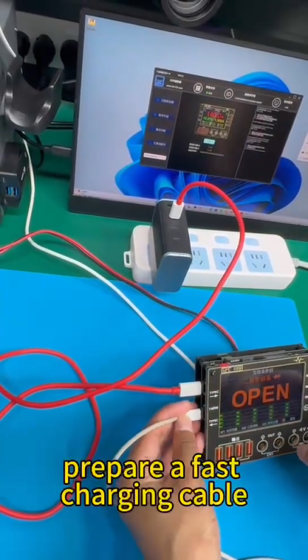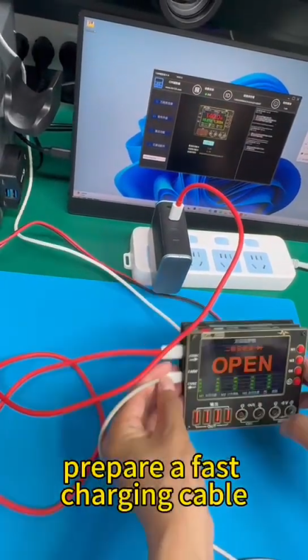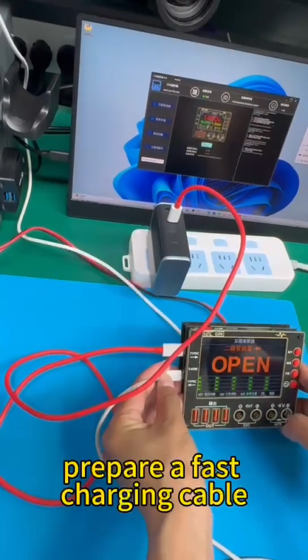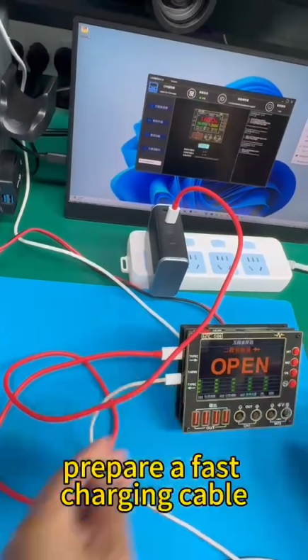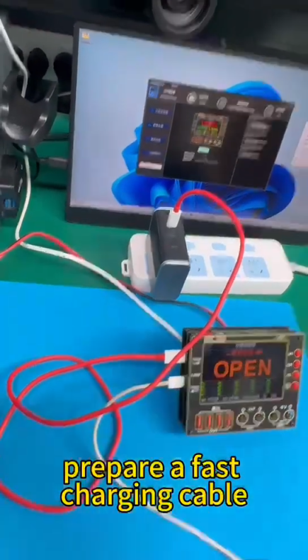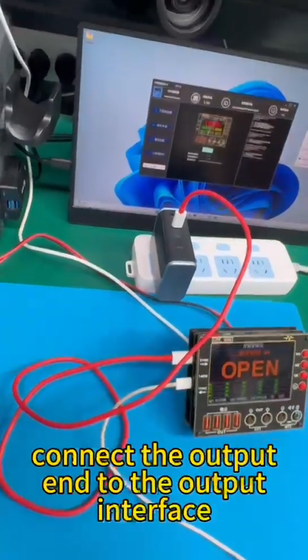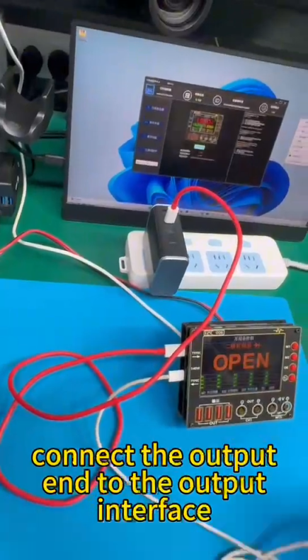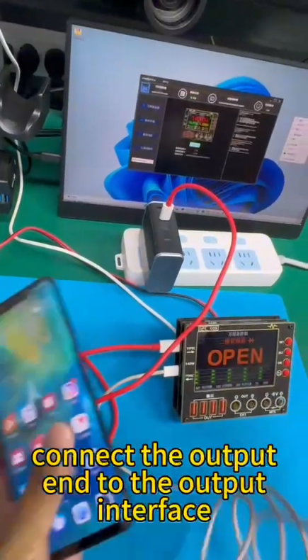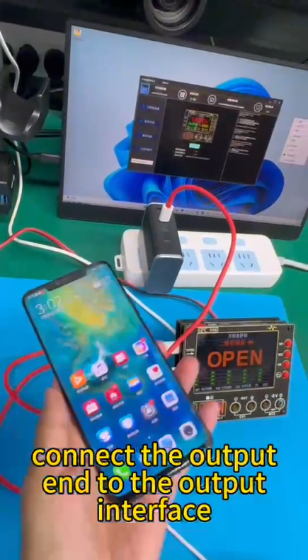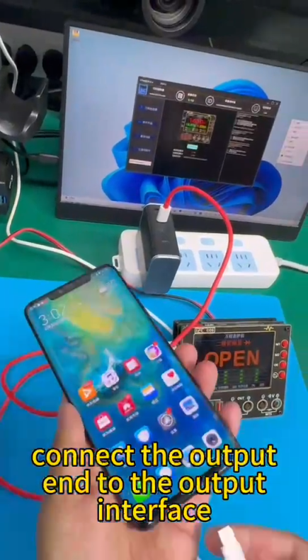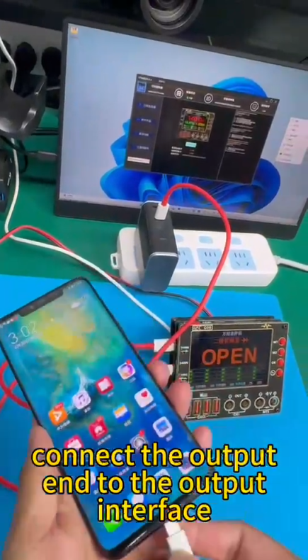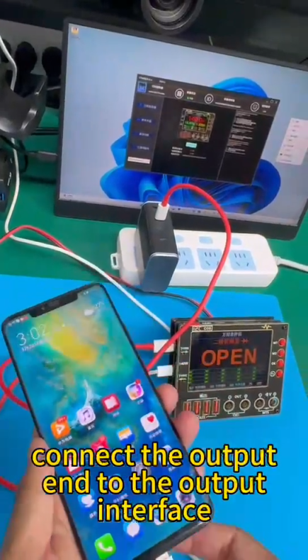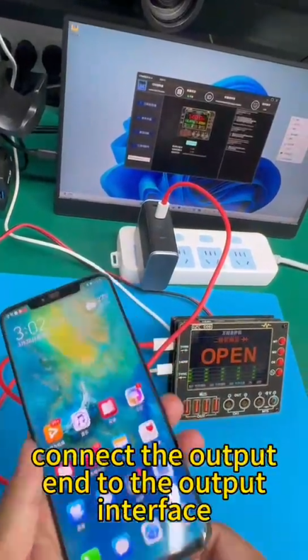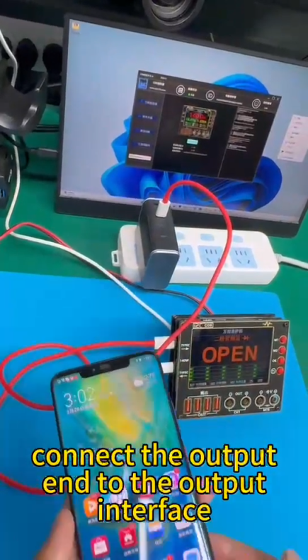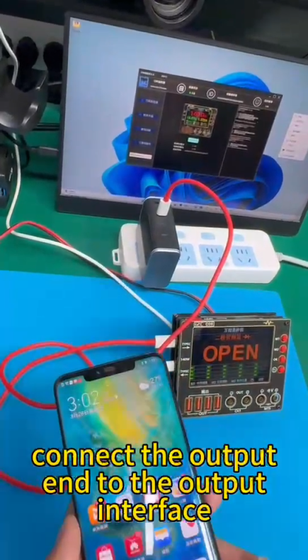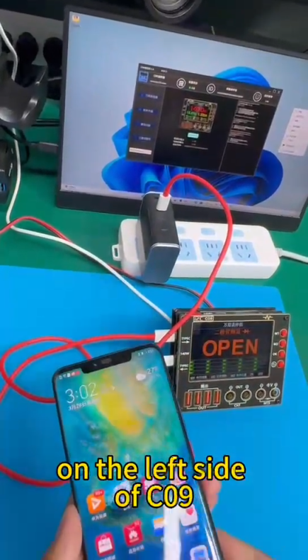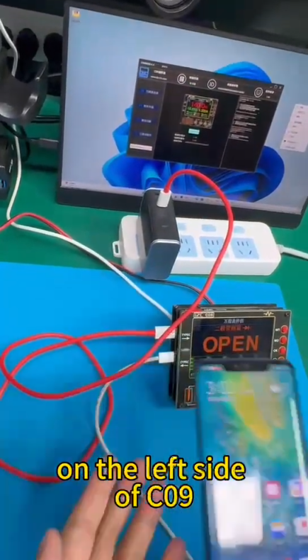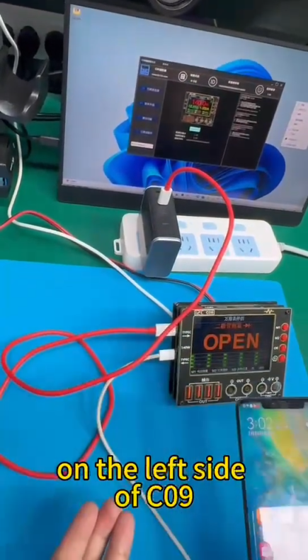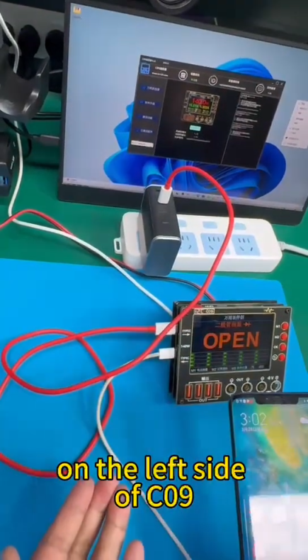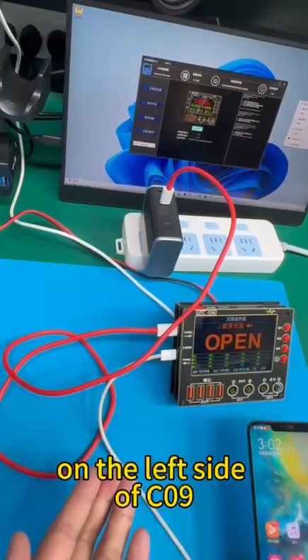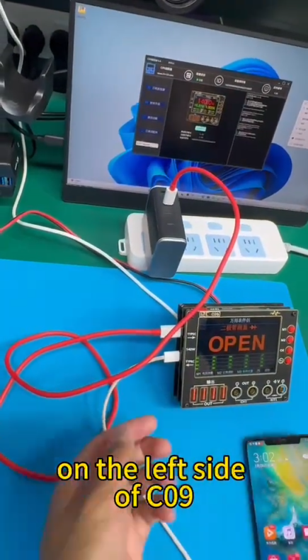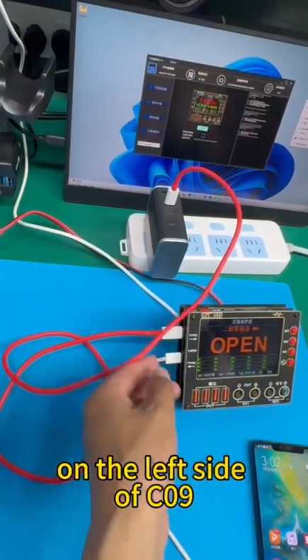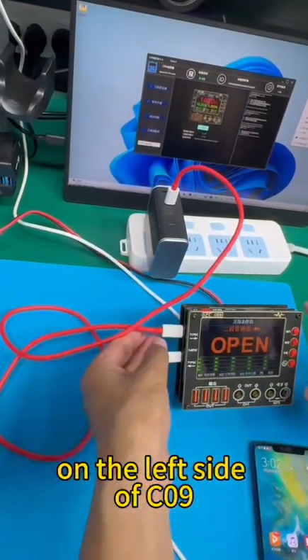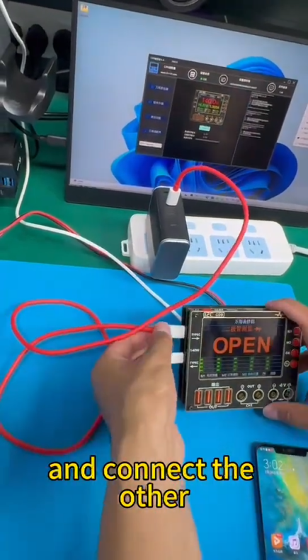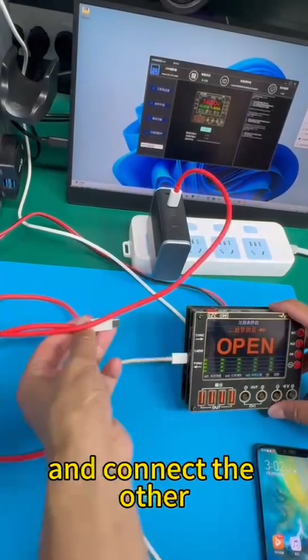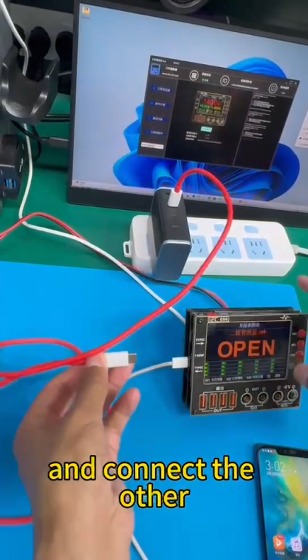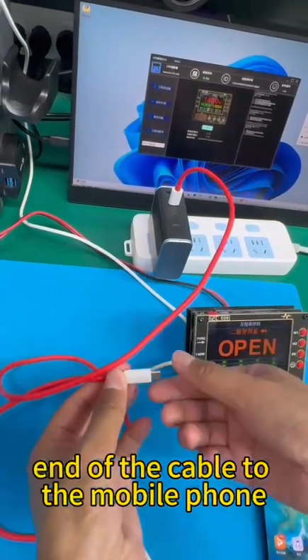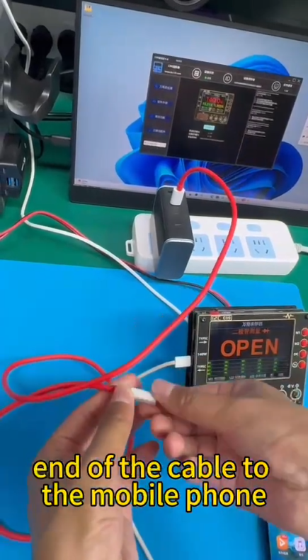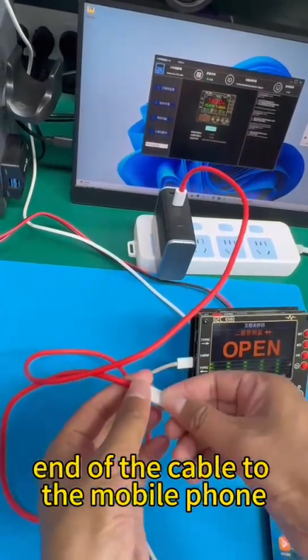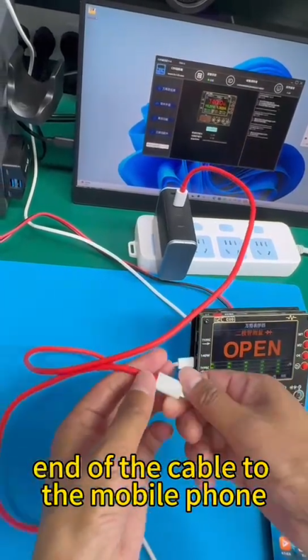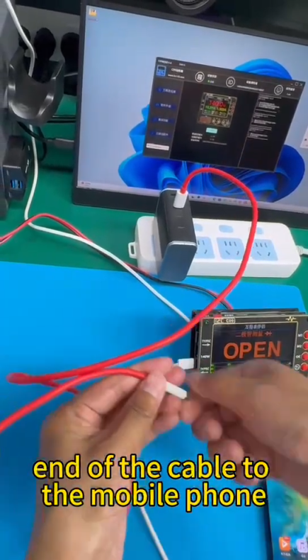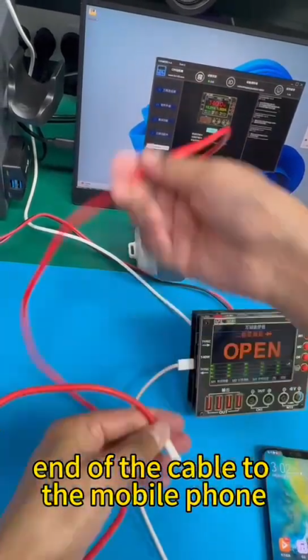Prepare a fast charging cable, connect the output end to the output interface on the left side of C09, and connect the other end of the cable to the mobile phone.